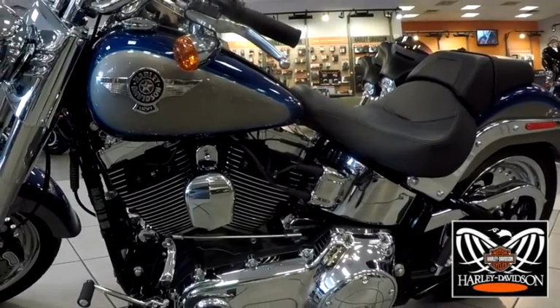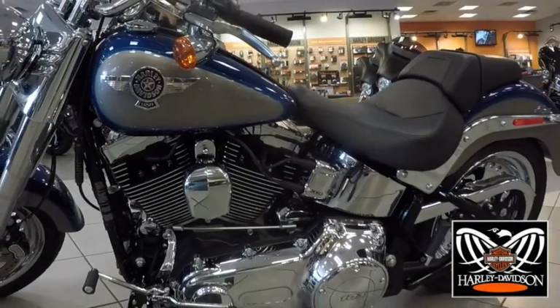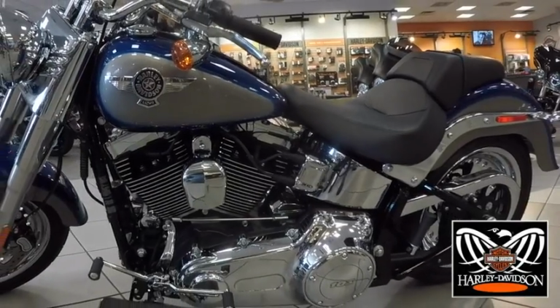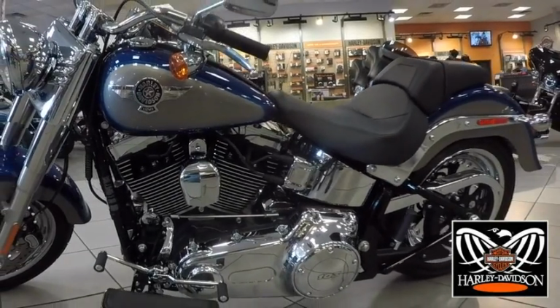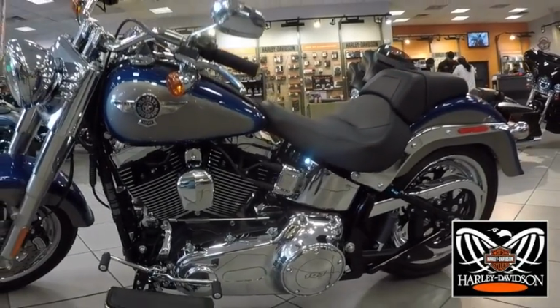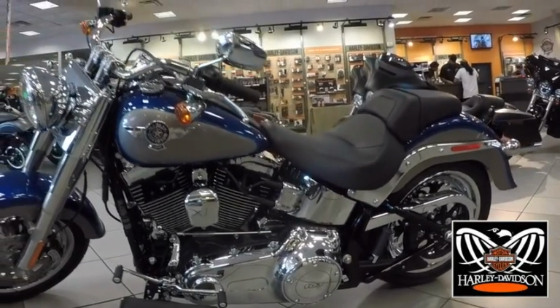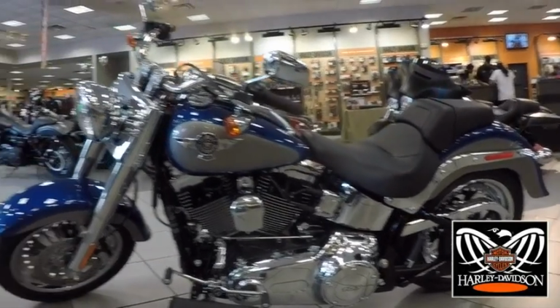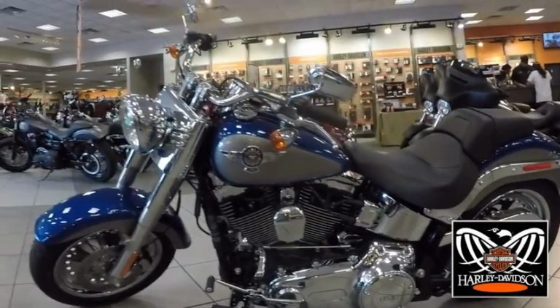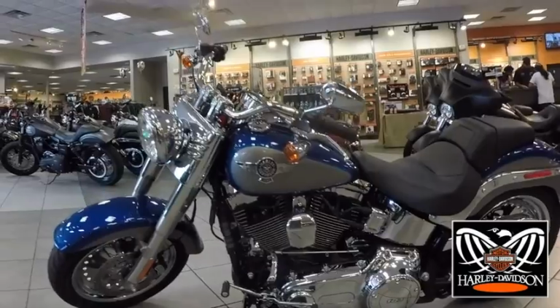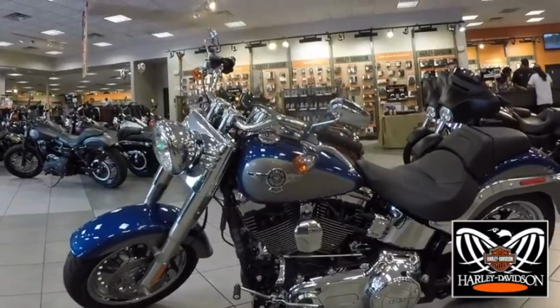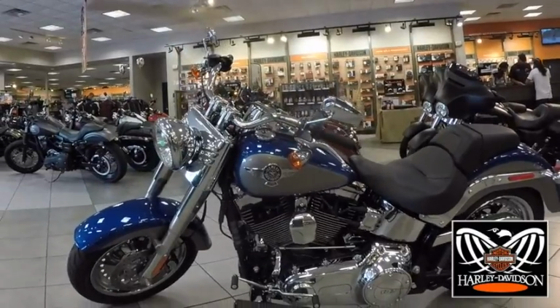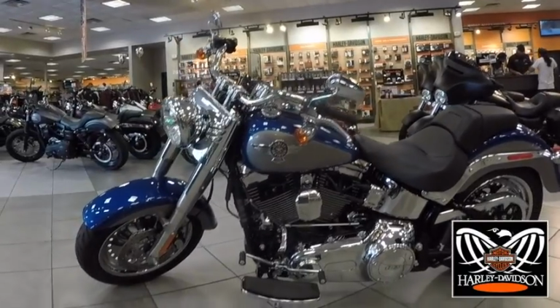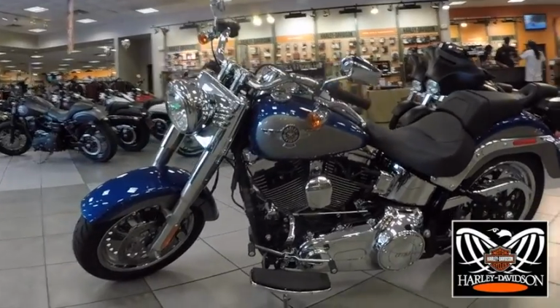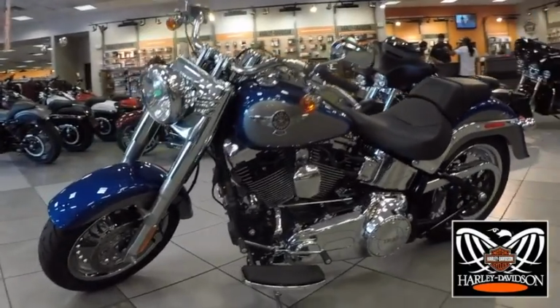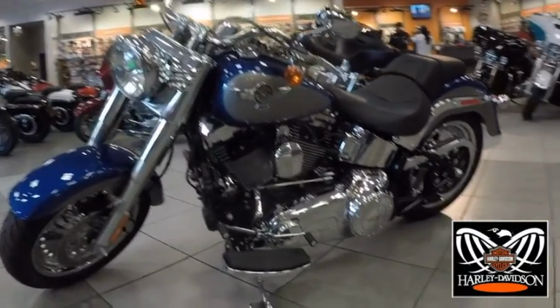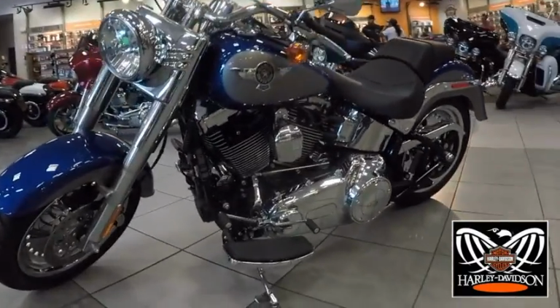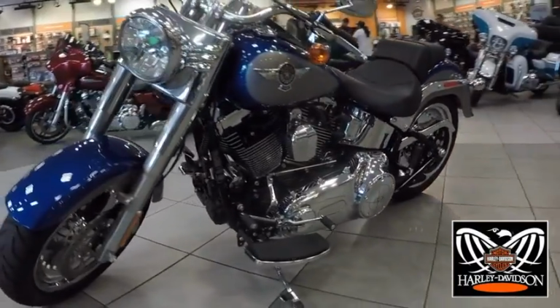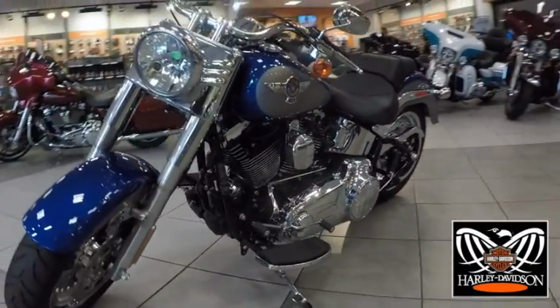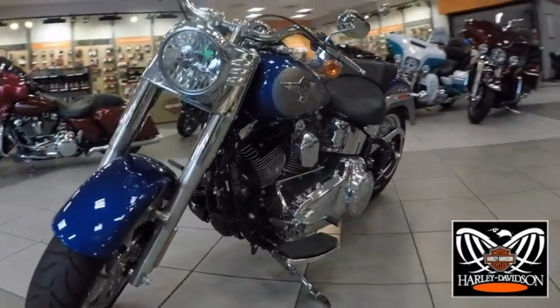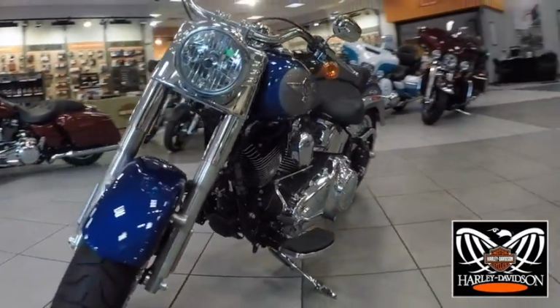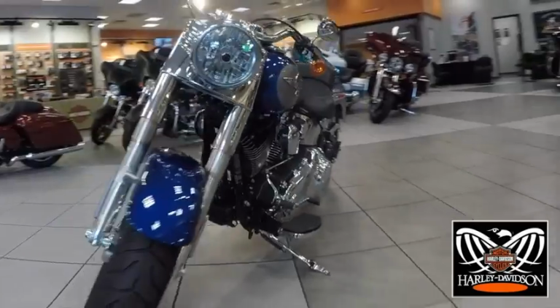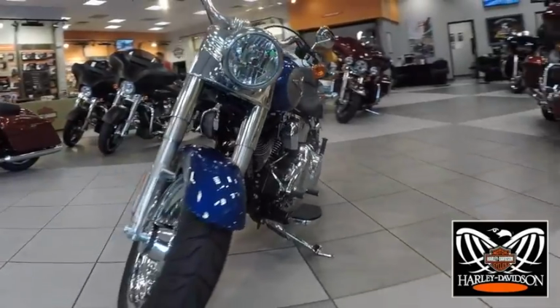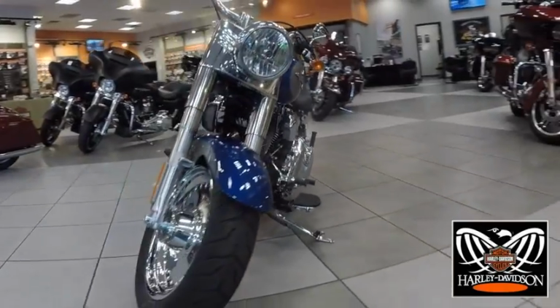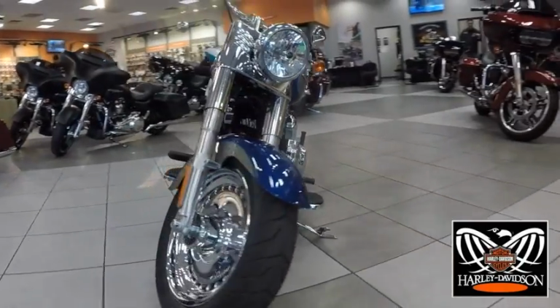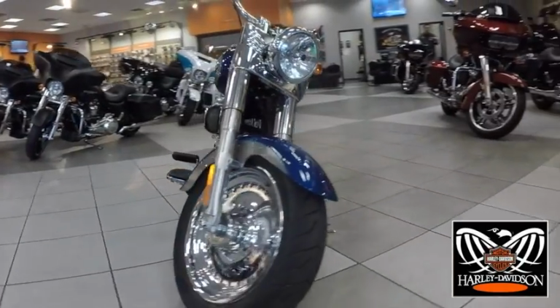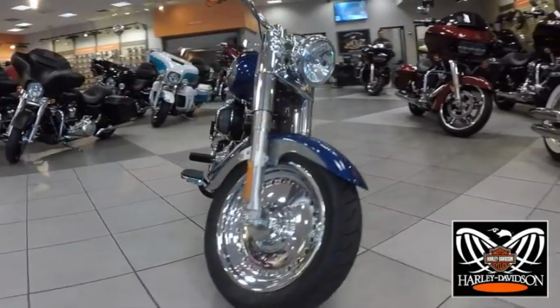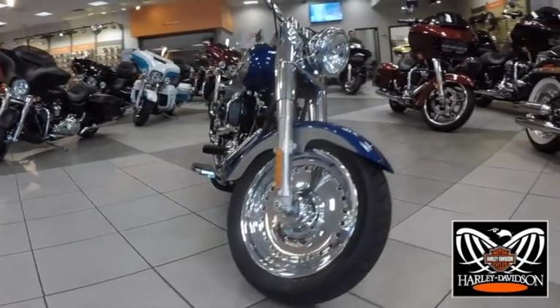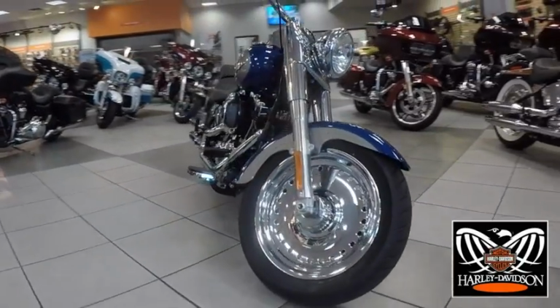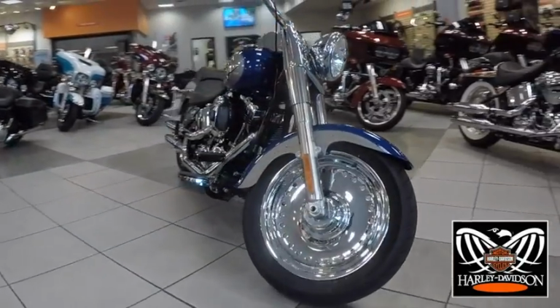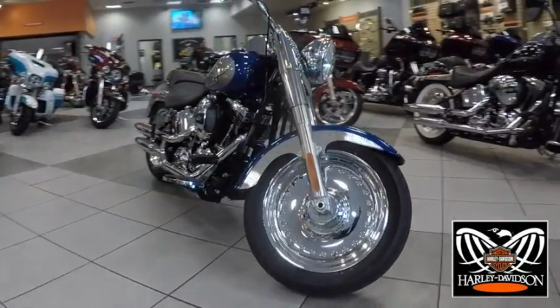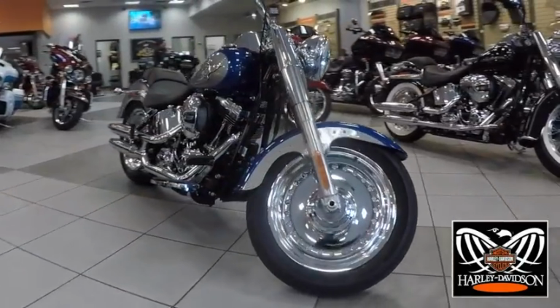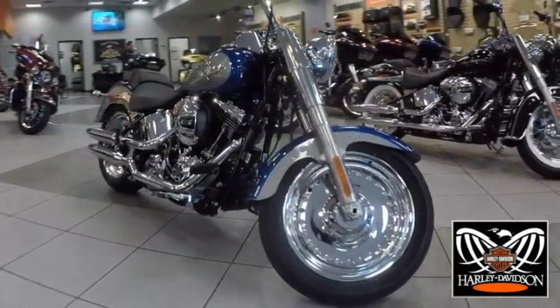When Willie G Davidson rode the Fatboy model into bike week the first time, let's just say, it stopped traffic. No one had ever seen a factory custom motorcycle with this much visual impact before.